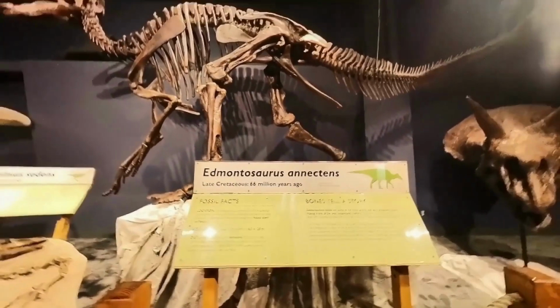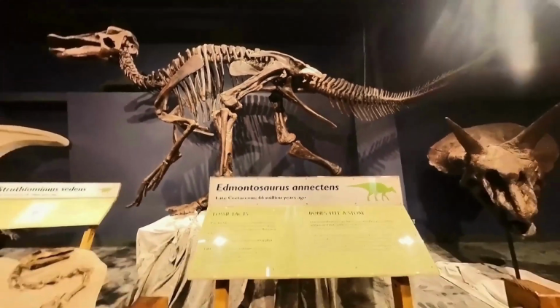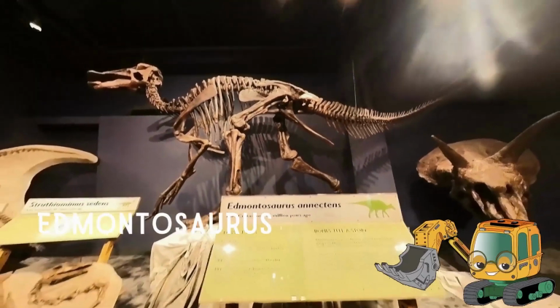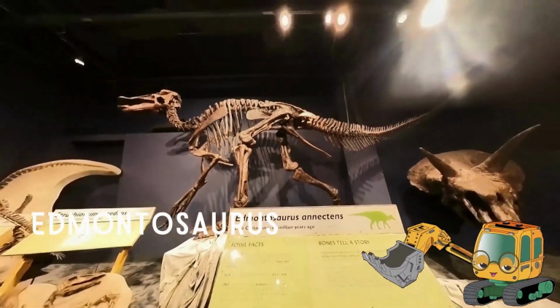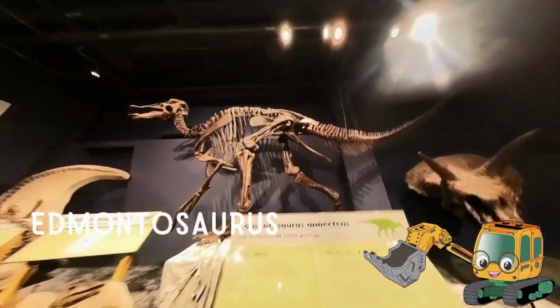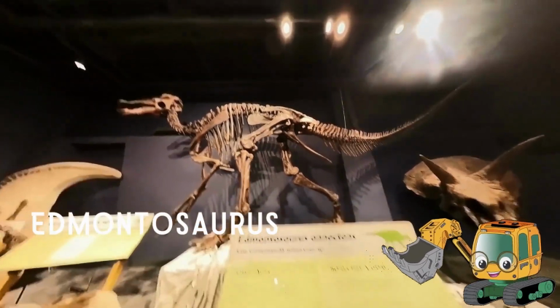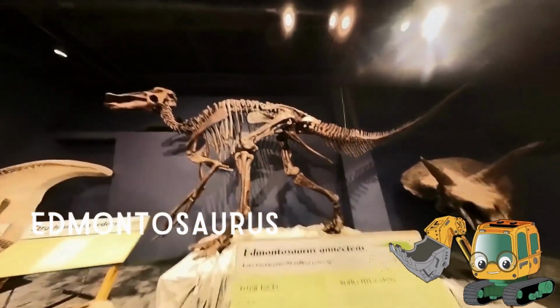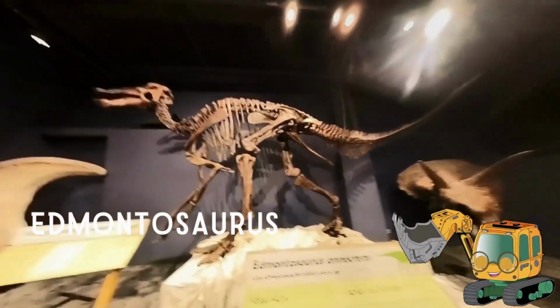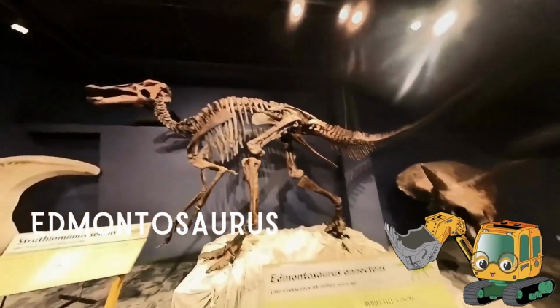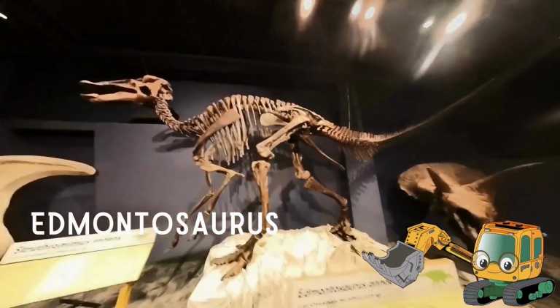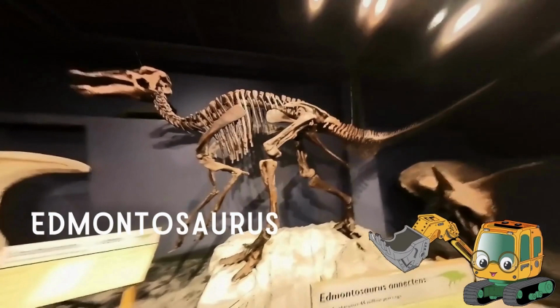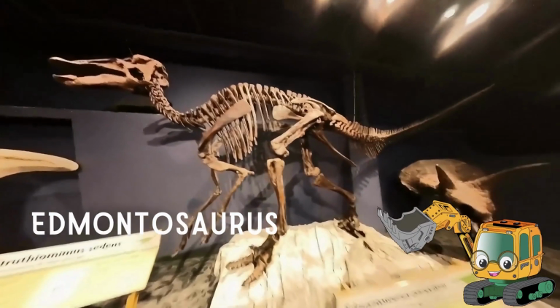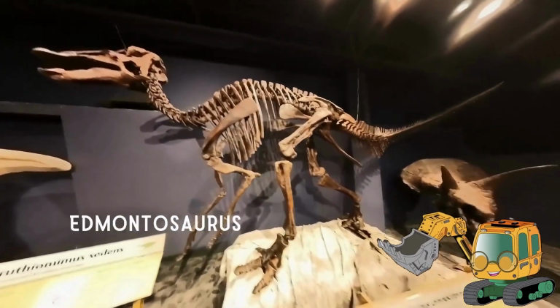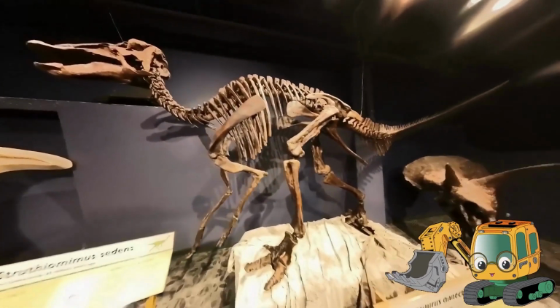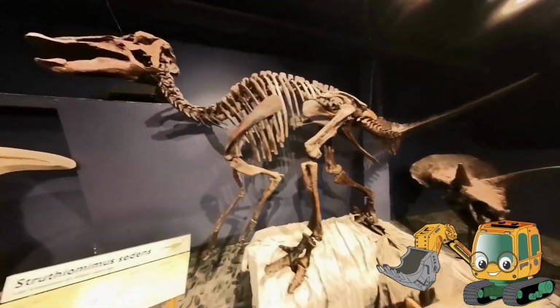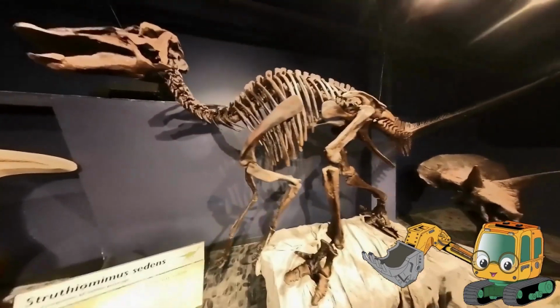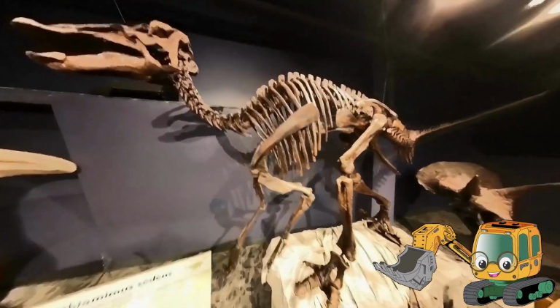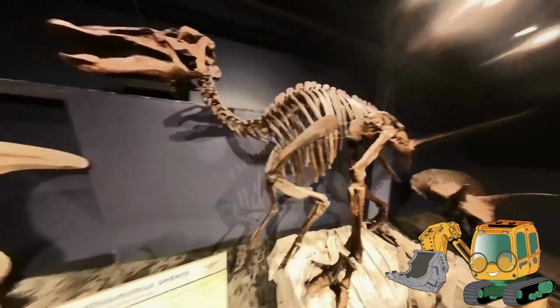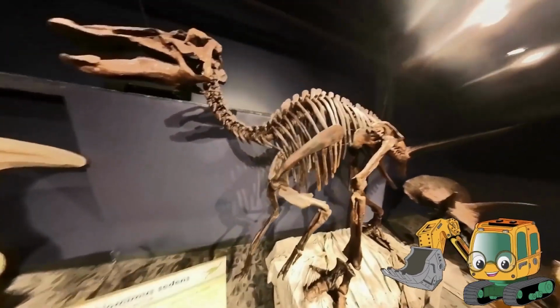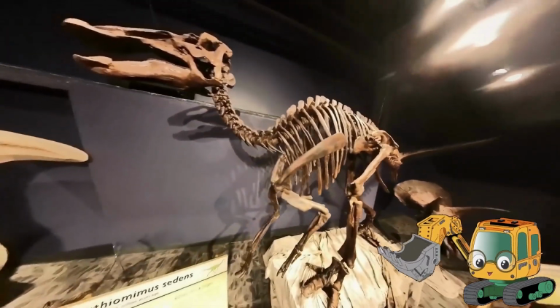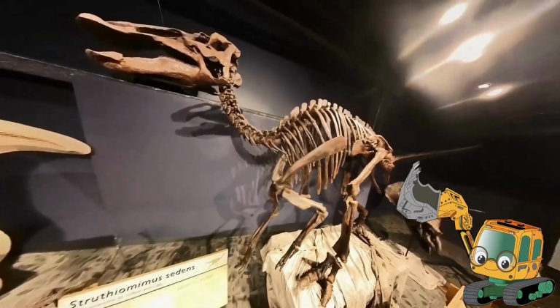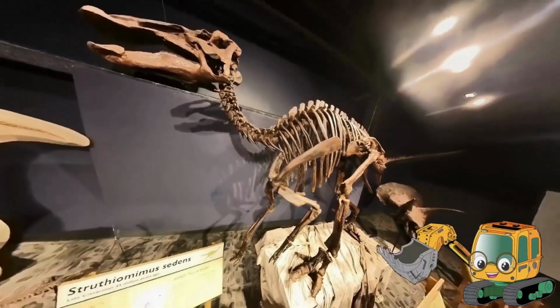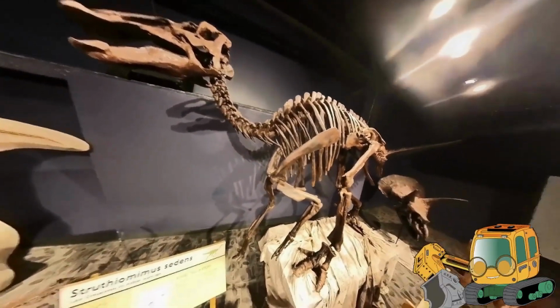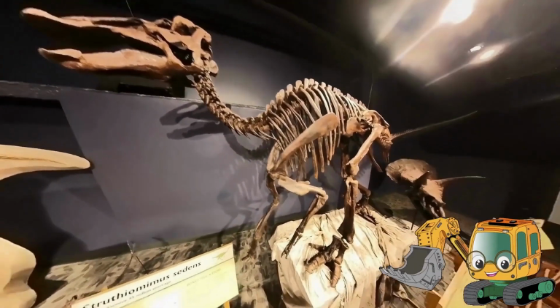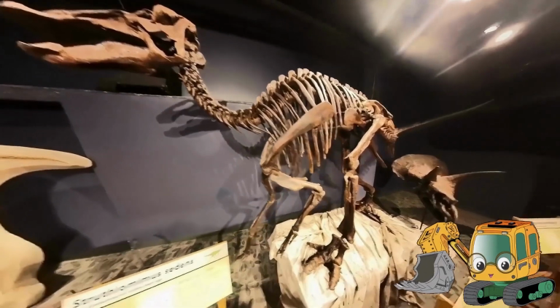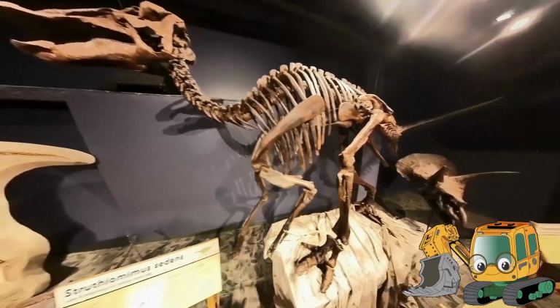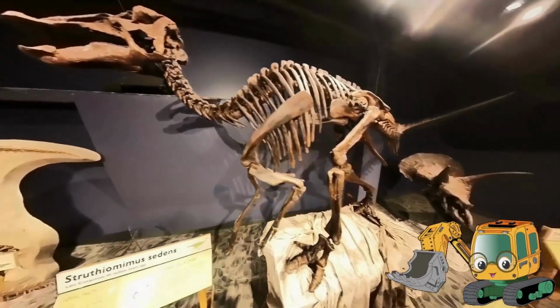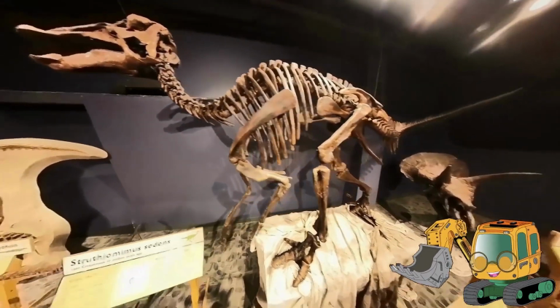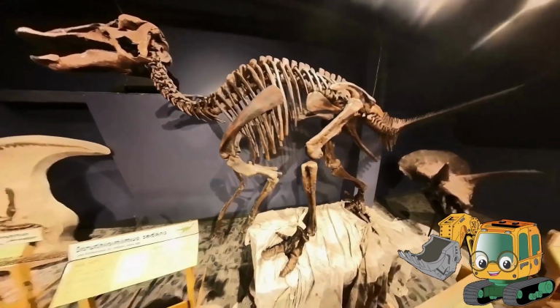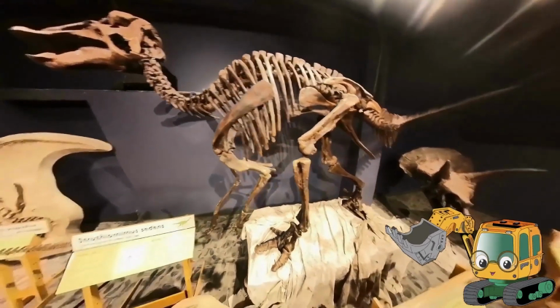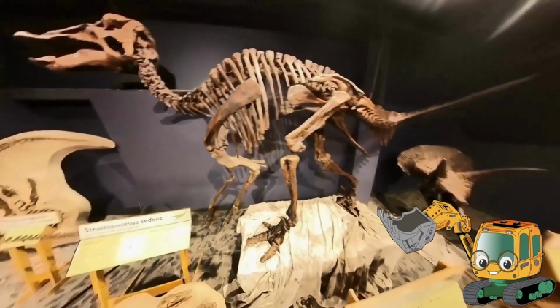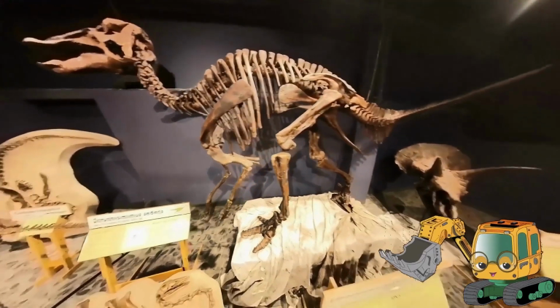Edmontosaurus was a plant-eating dinosaur as well. It was large with short arms. It could move on four legs and on two. Its head had a duck-like beak.